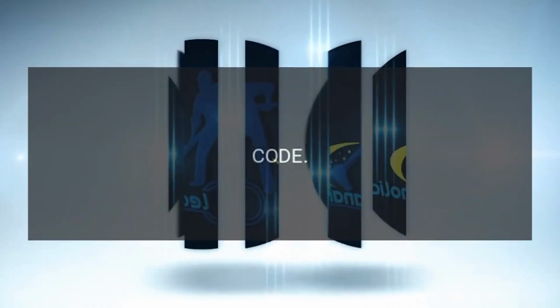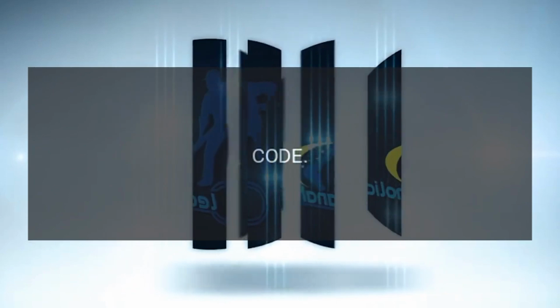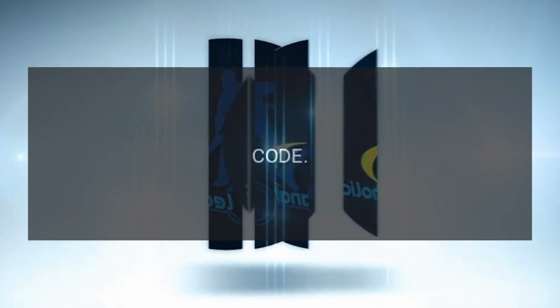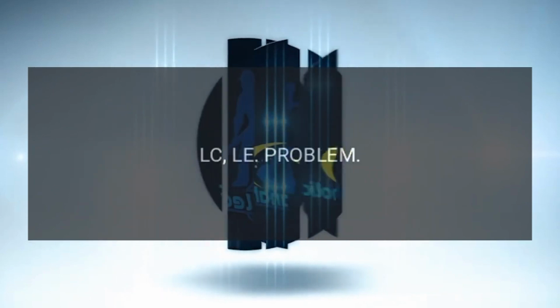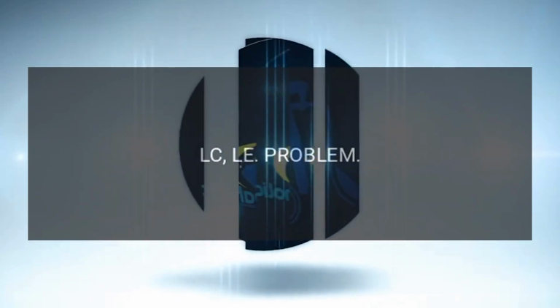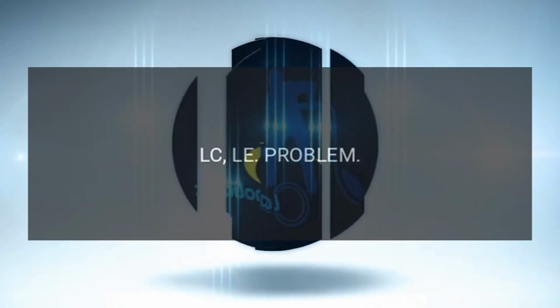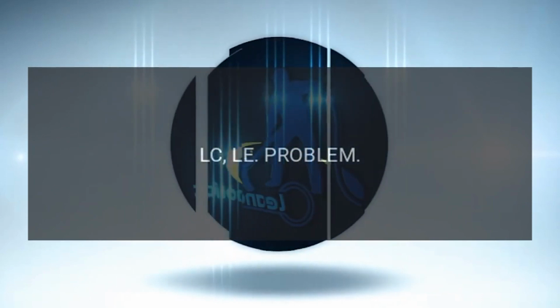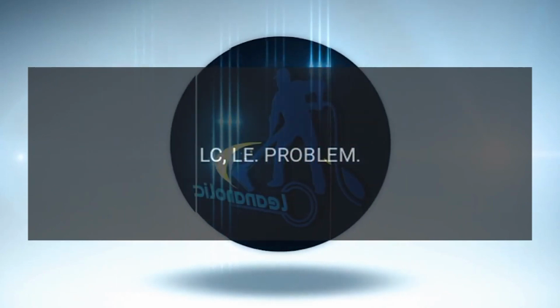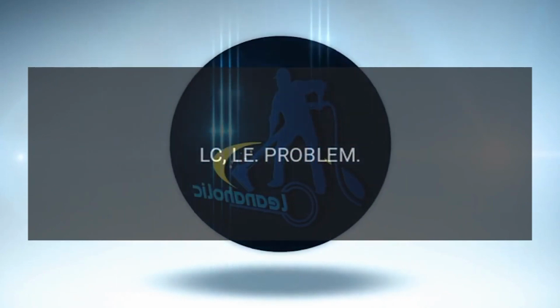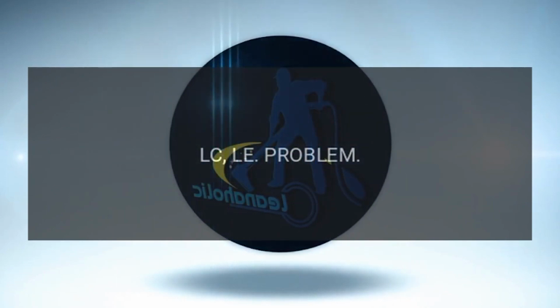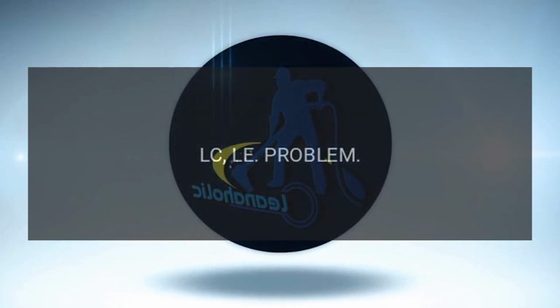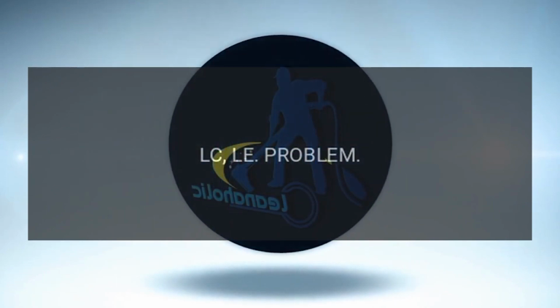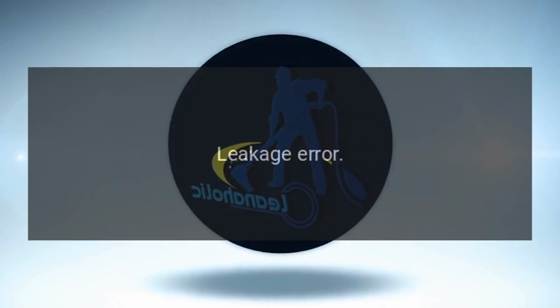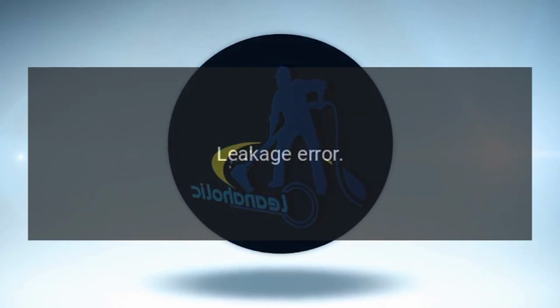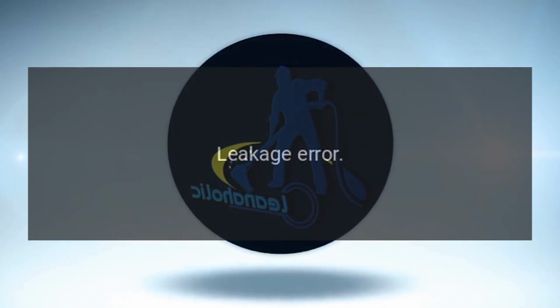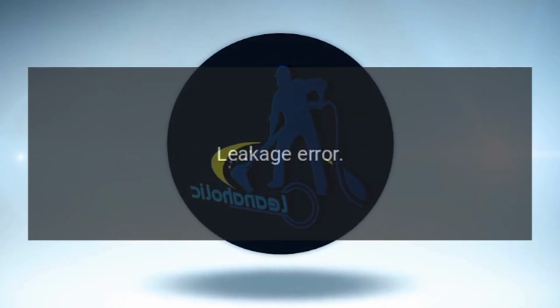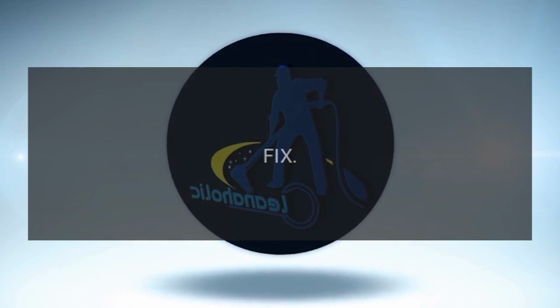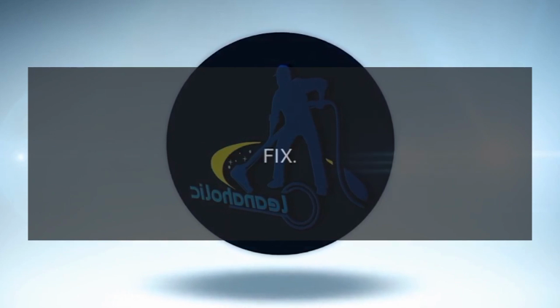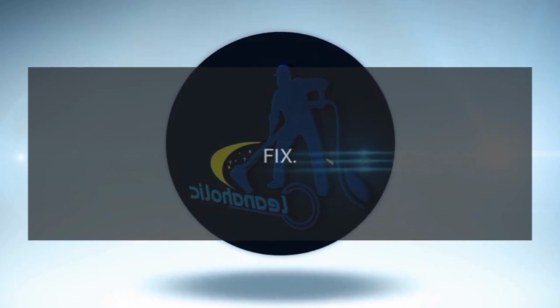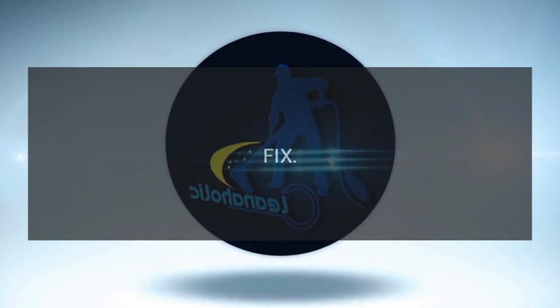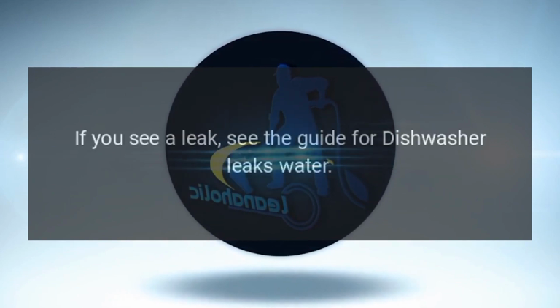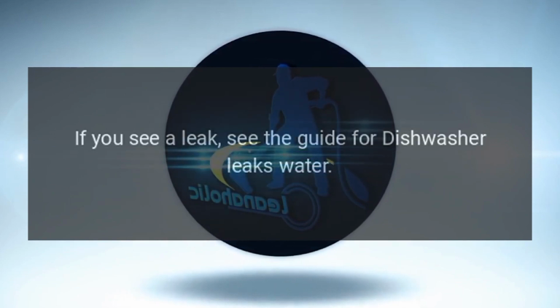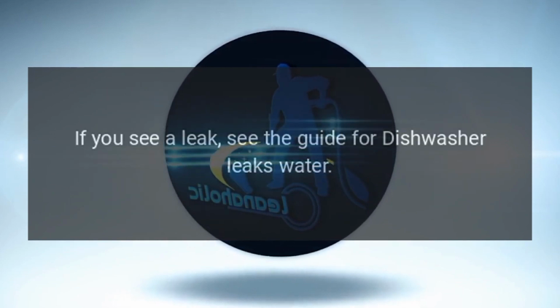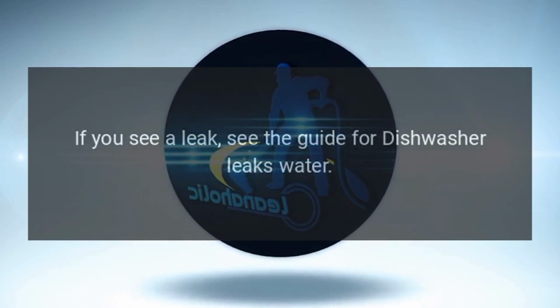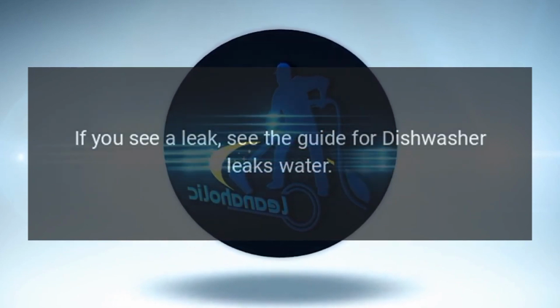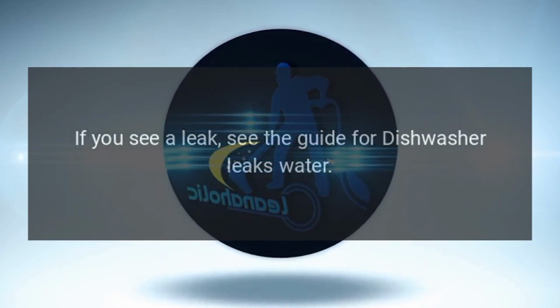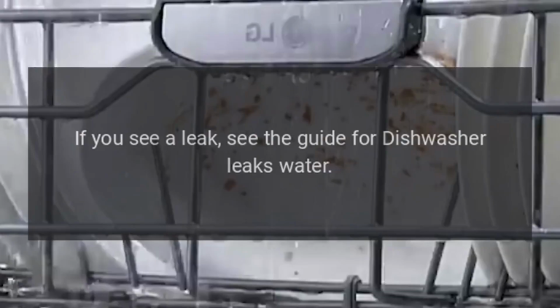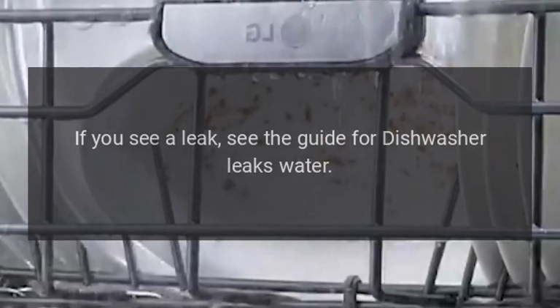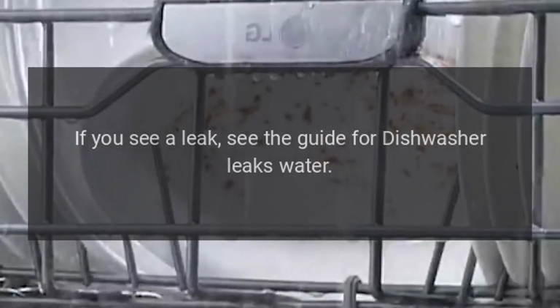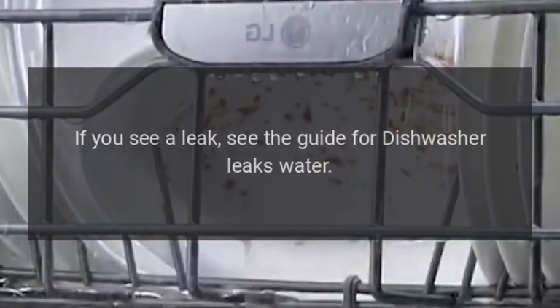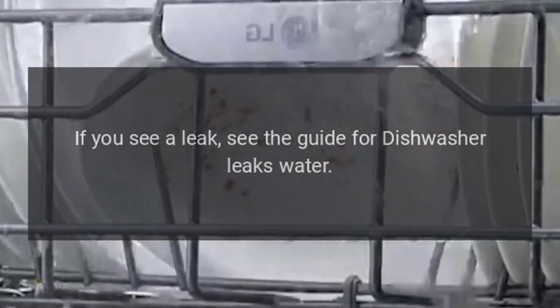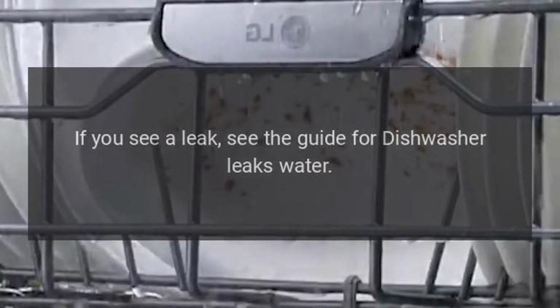Code LC / LE — Problem: Leakage Error. Fix: If you see a leak, see the guide for dishwasher leaks water.